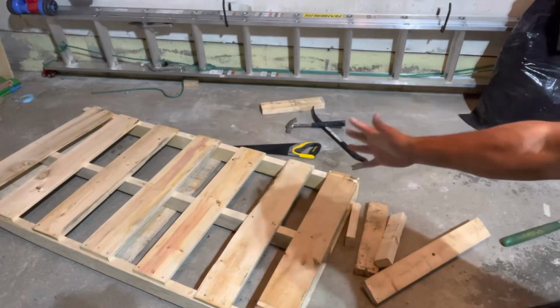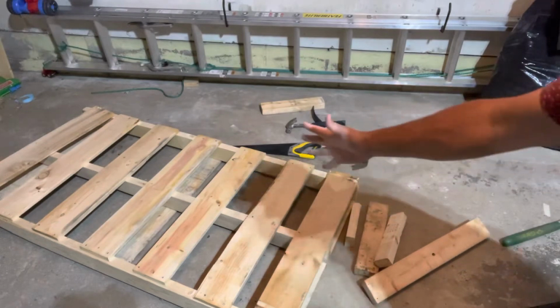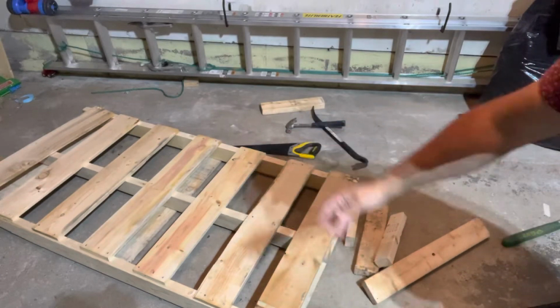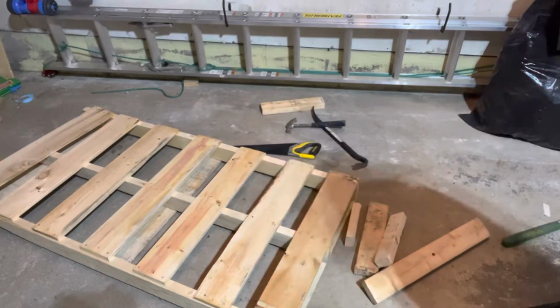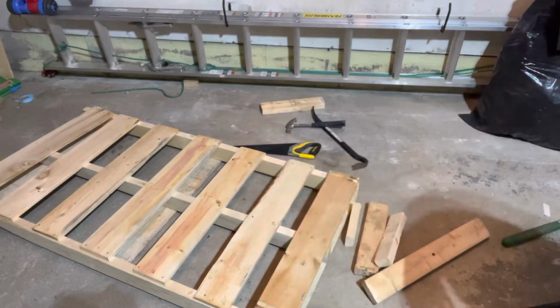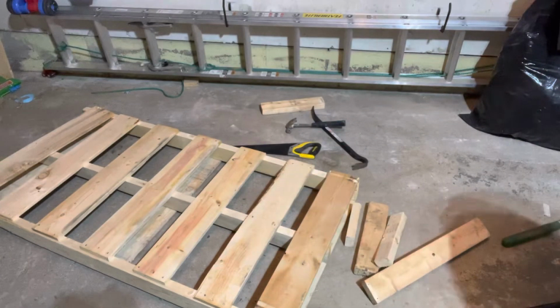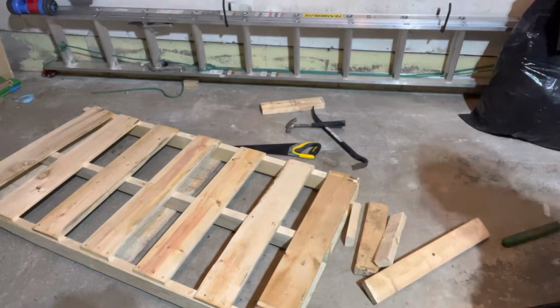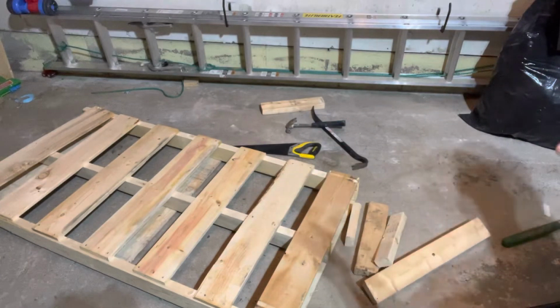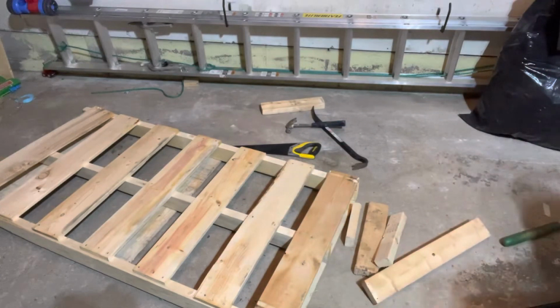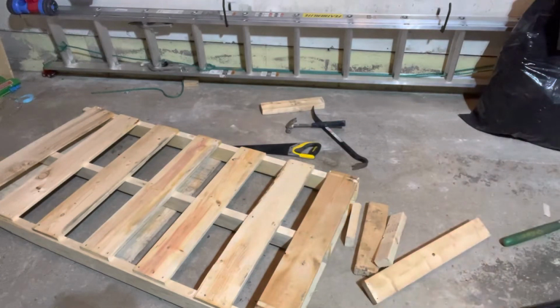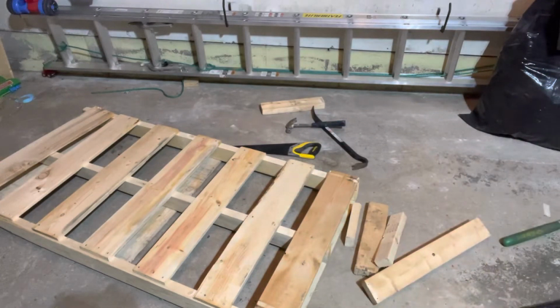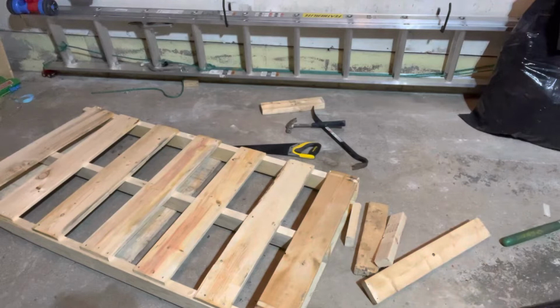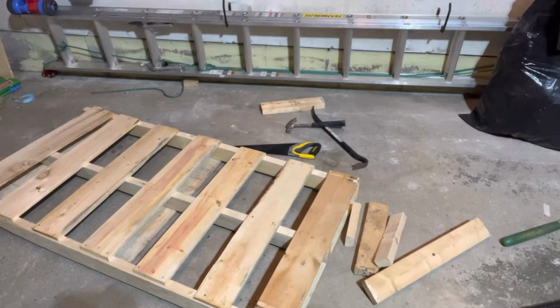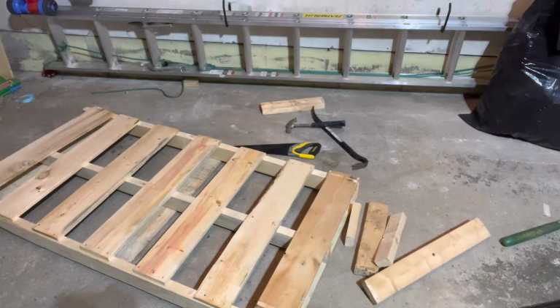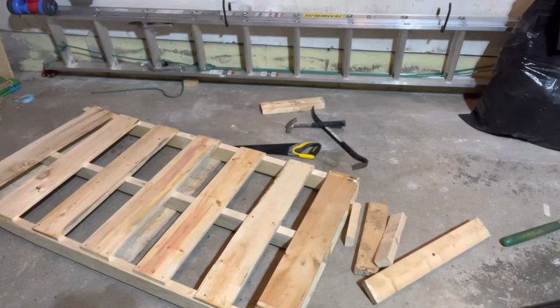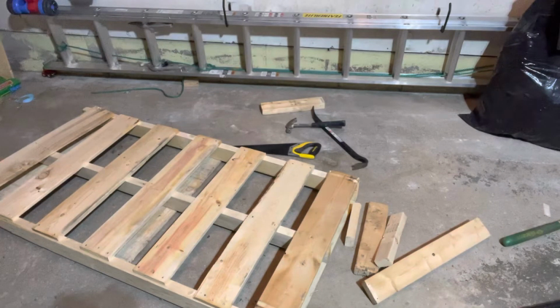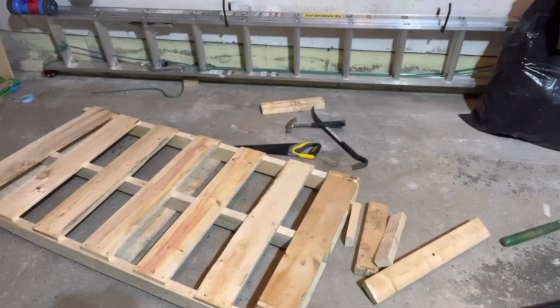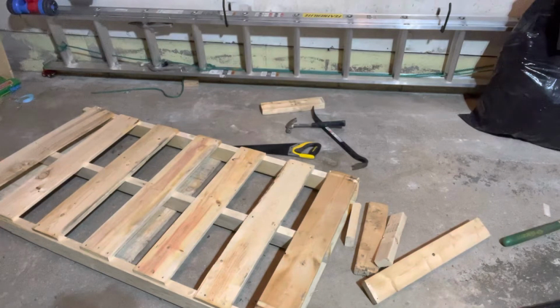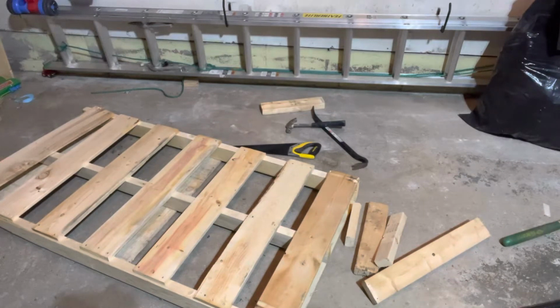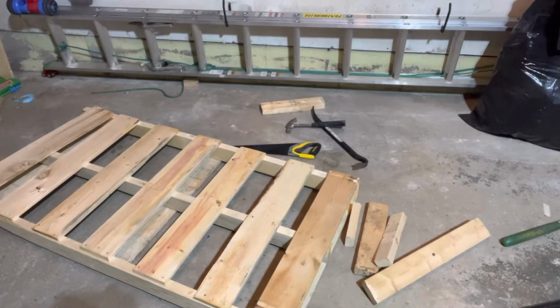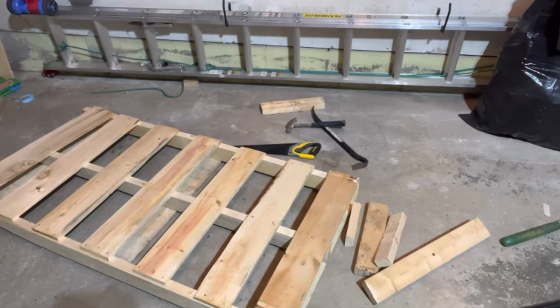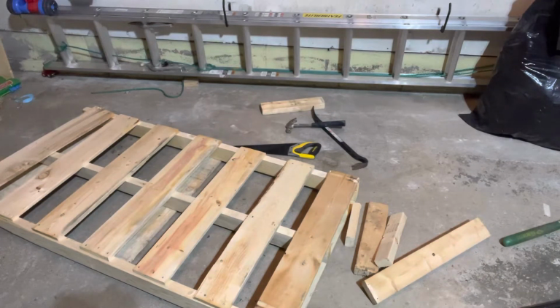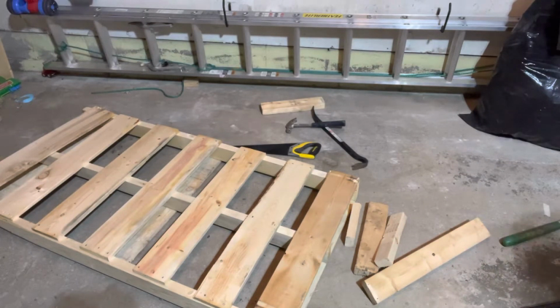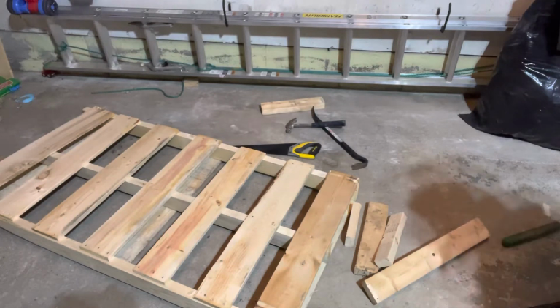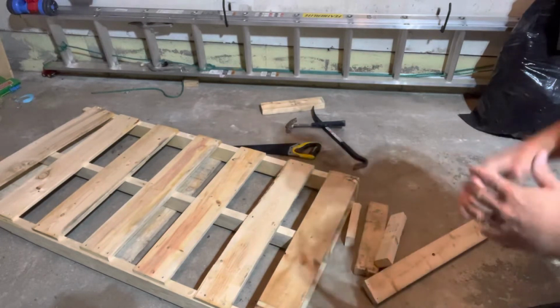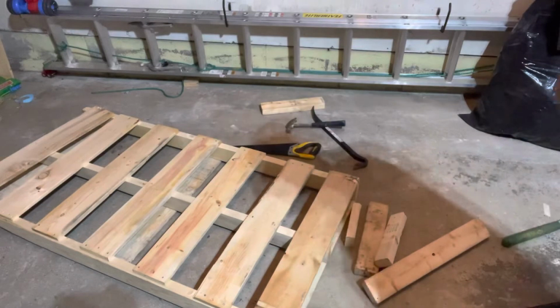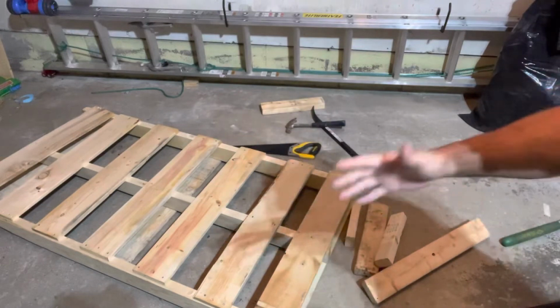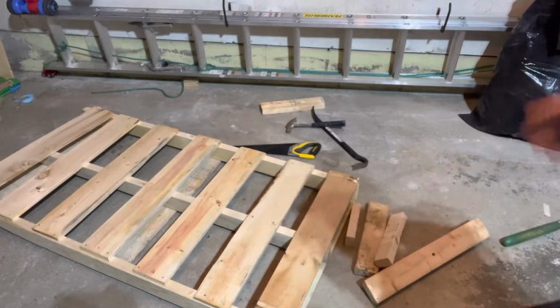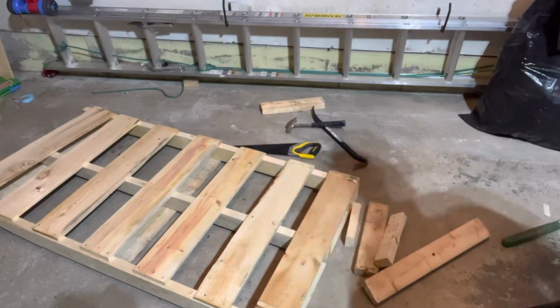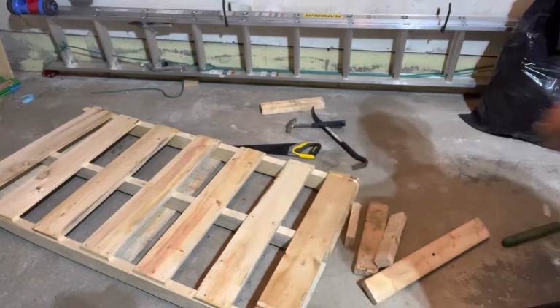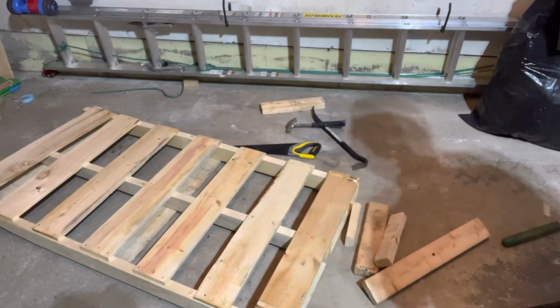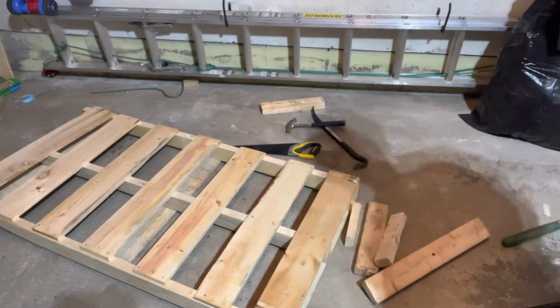I'm here today to show you and tell you how to disassemble a pallet without breaking it. This will be a super easy tutorial so let's get right into the video.